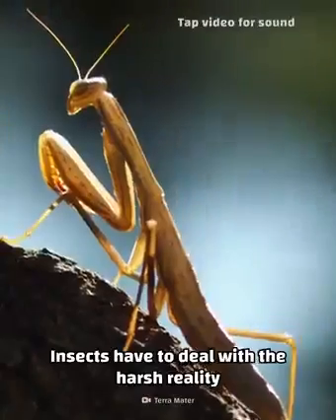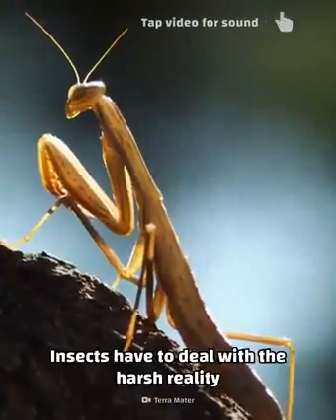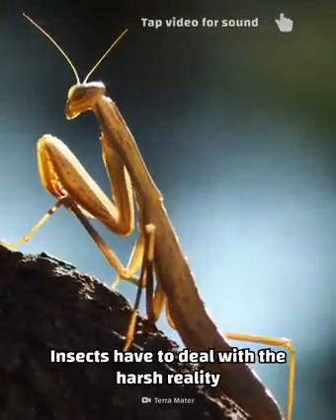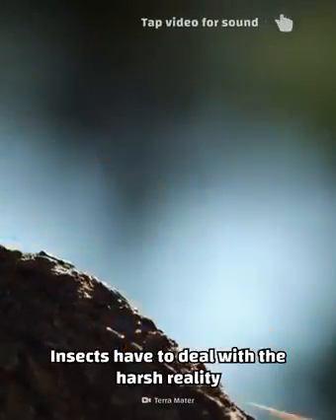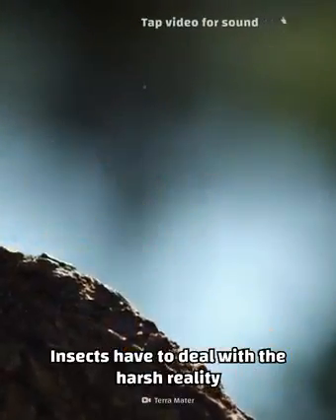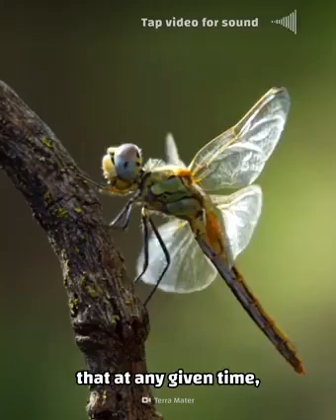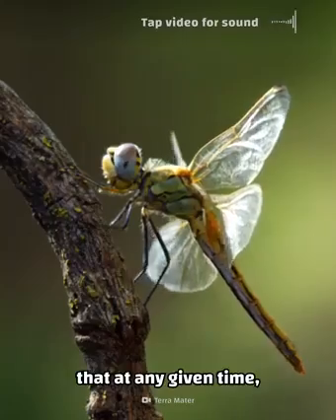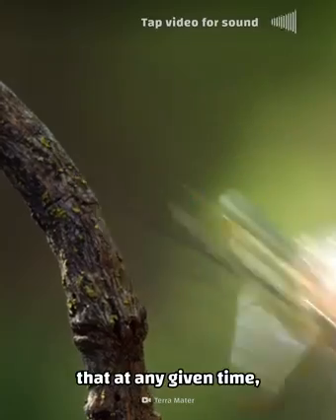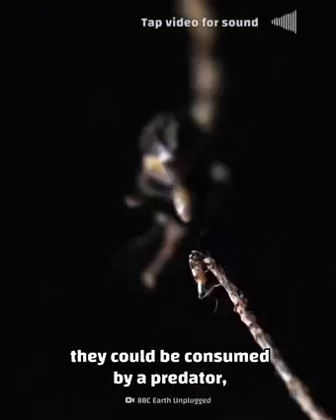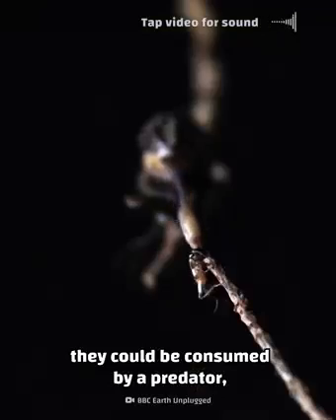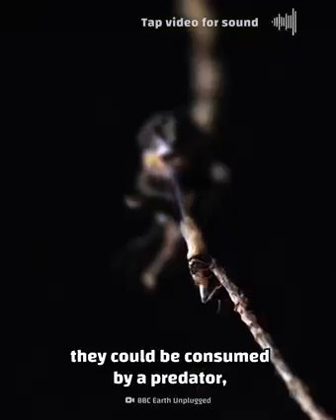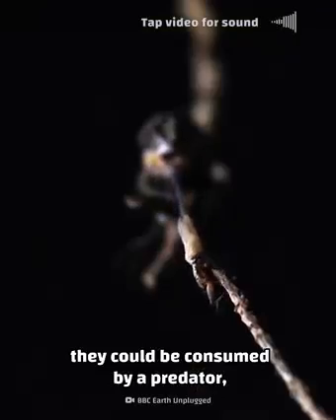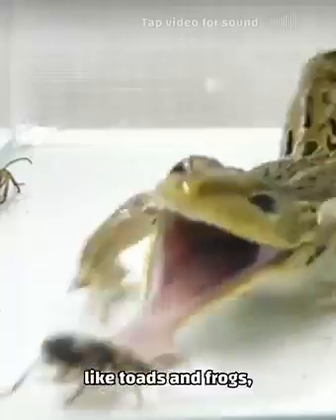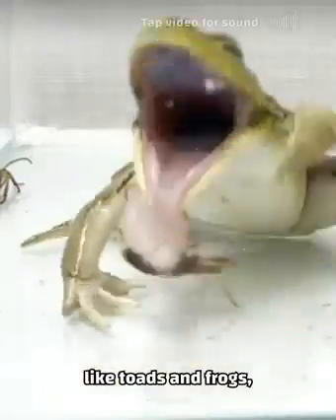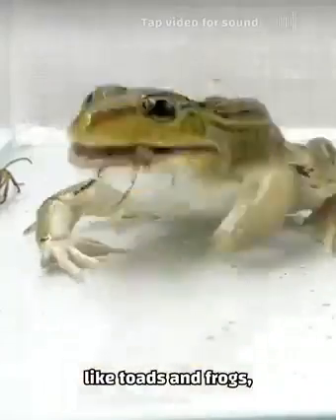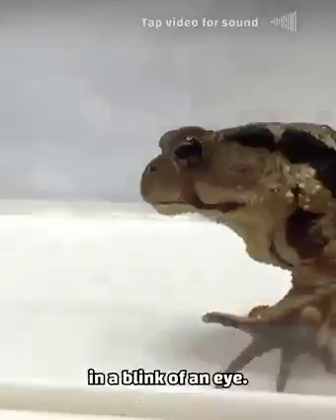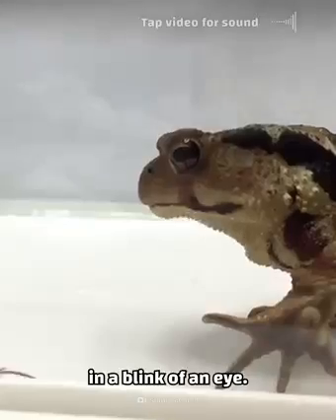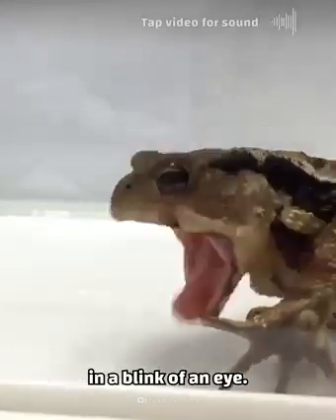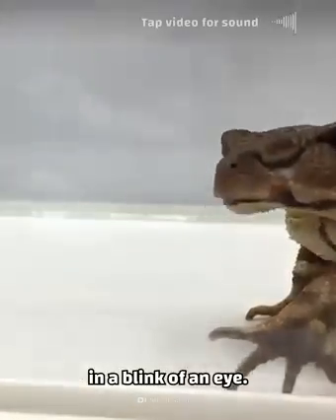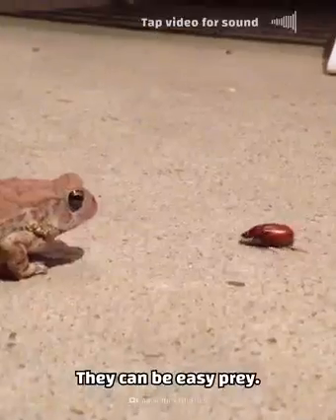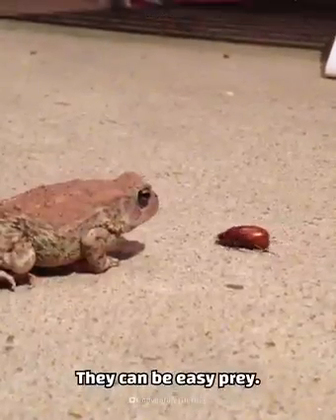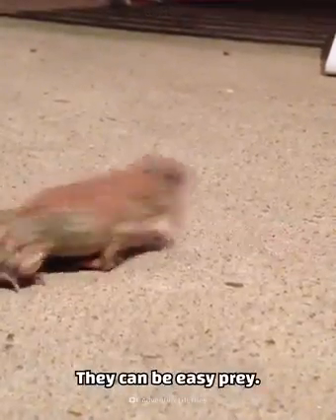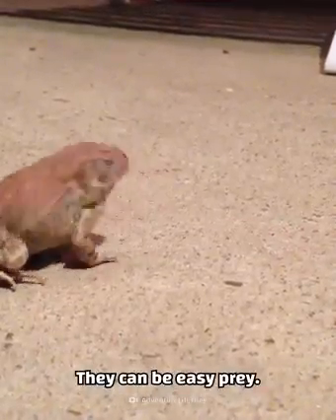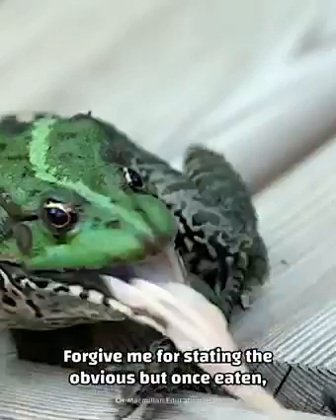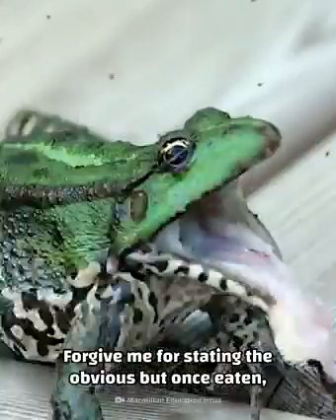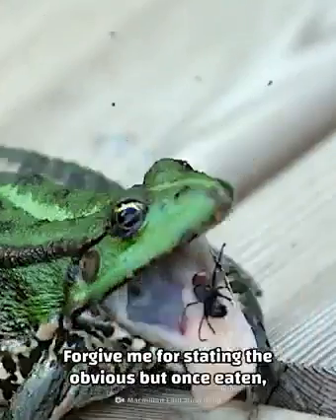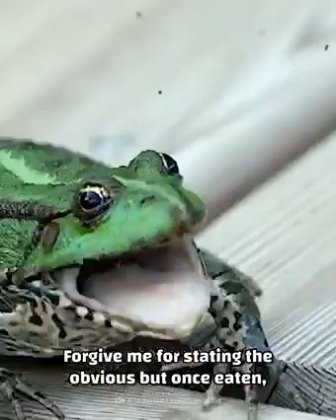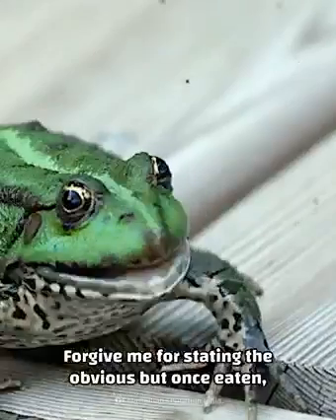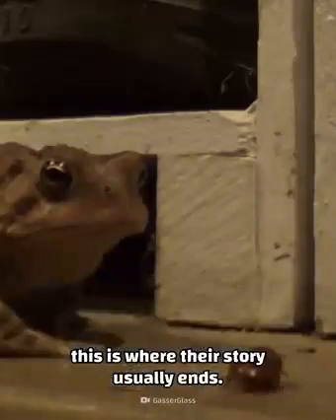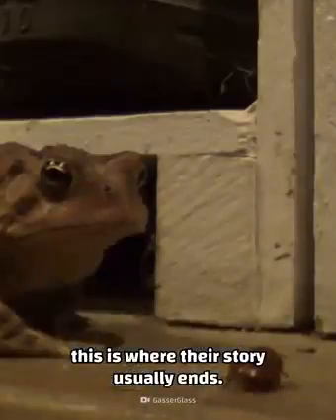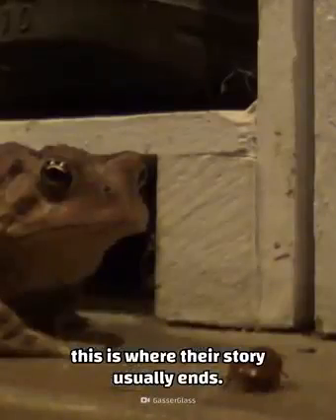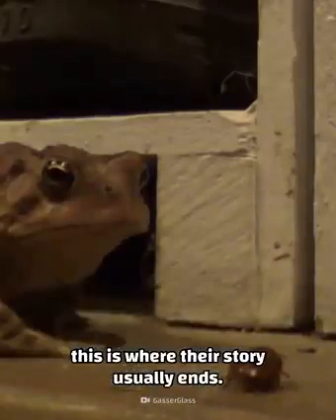Insects have to deal with the harsh reality that at any given time, they could be consumed by a predator, like toads and frogs, in the blink of an eye. They can be easy prey. Once eaten, this is where their story usually ends.